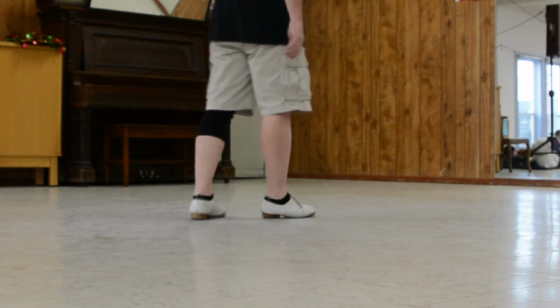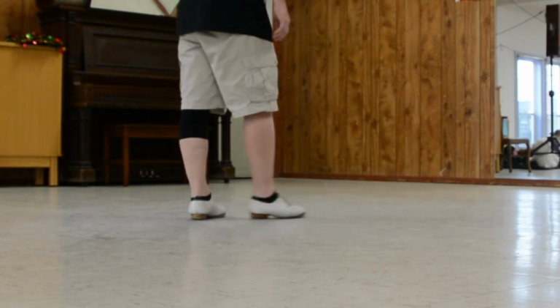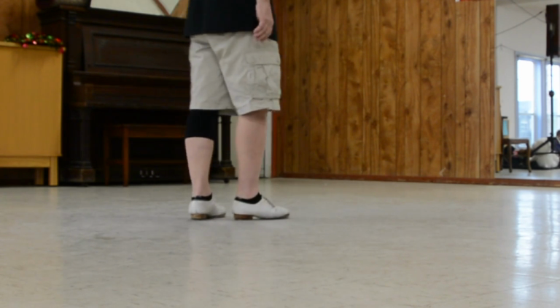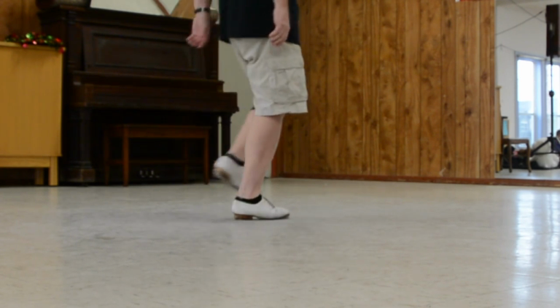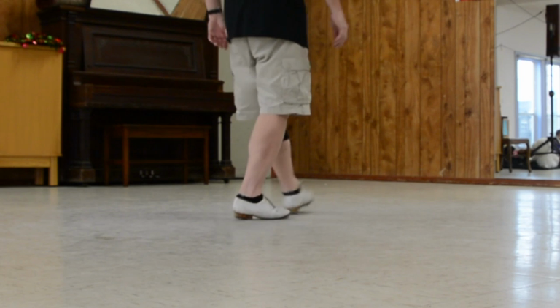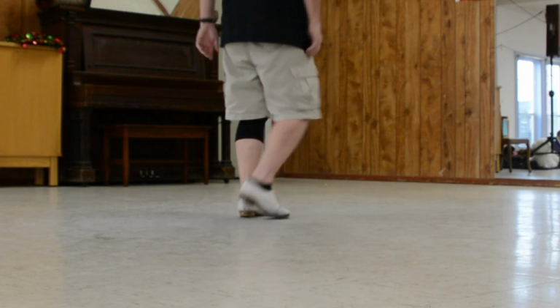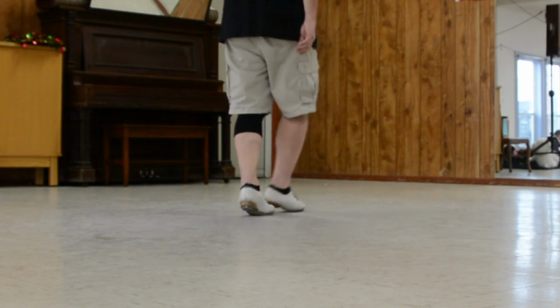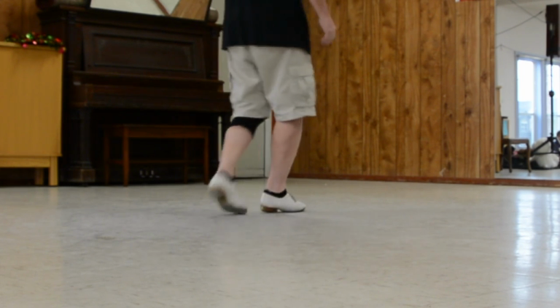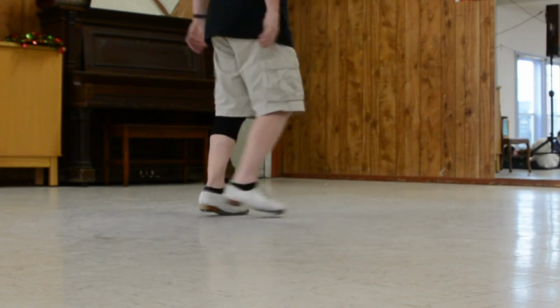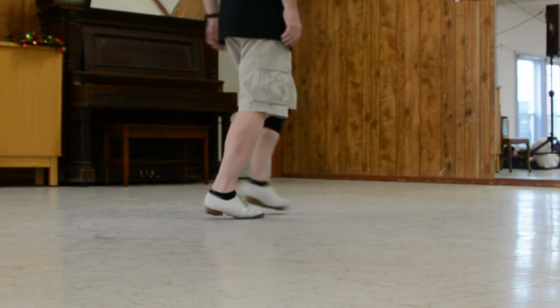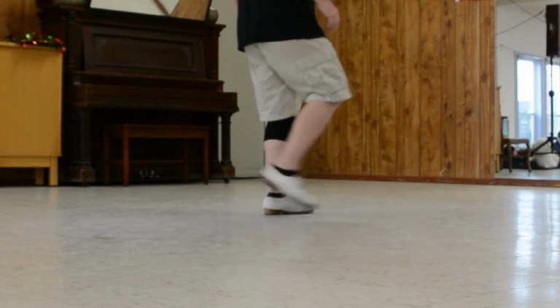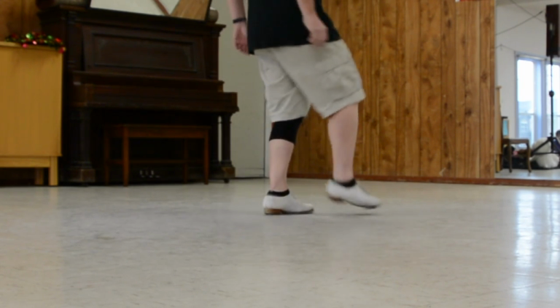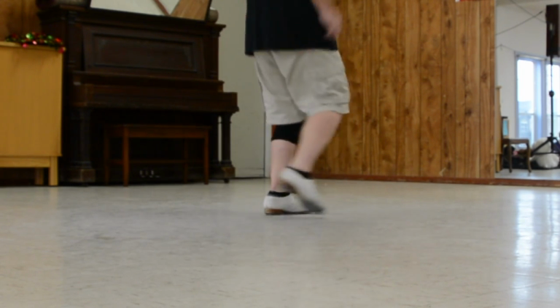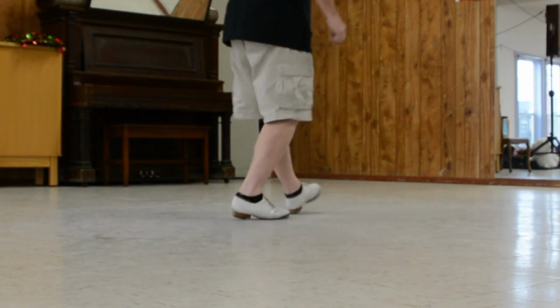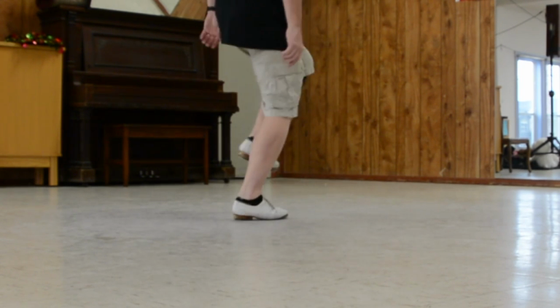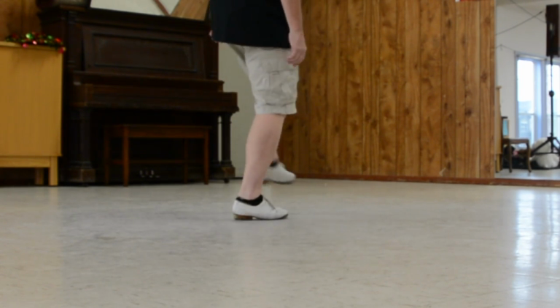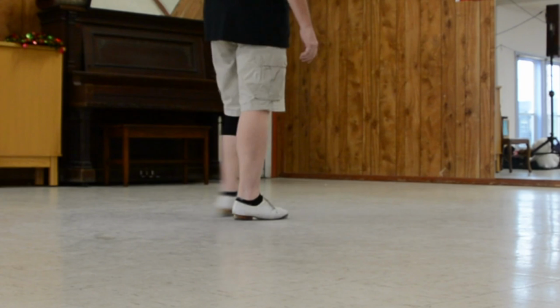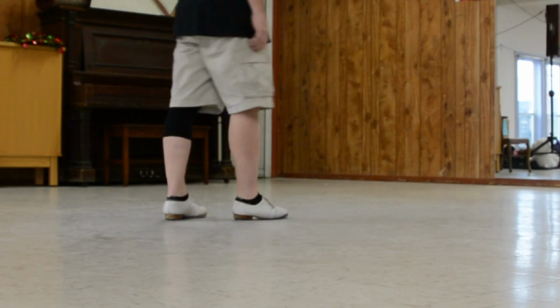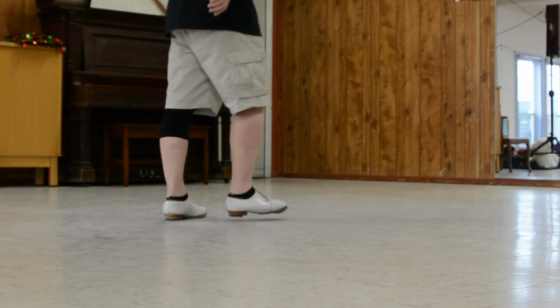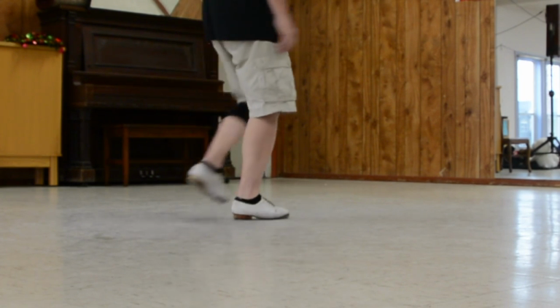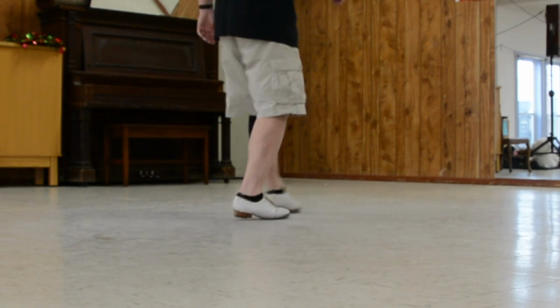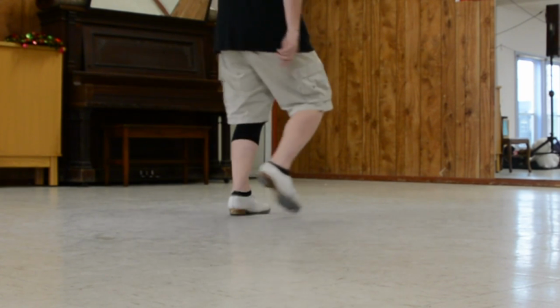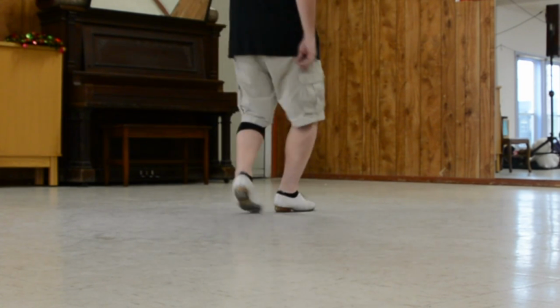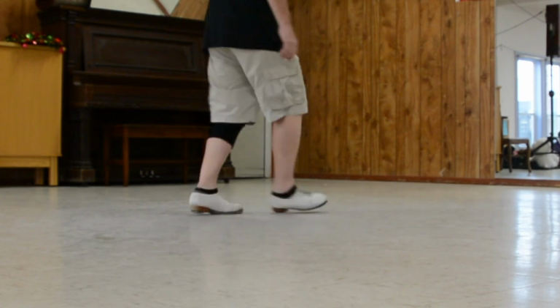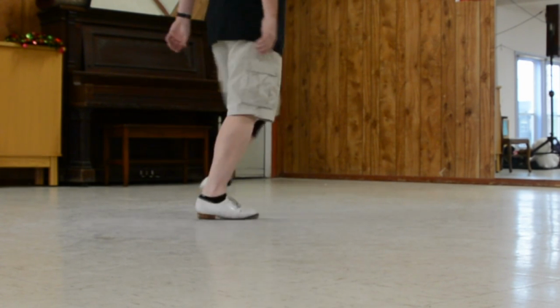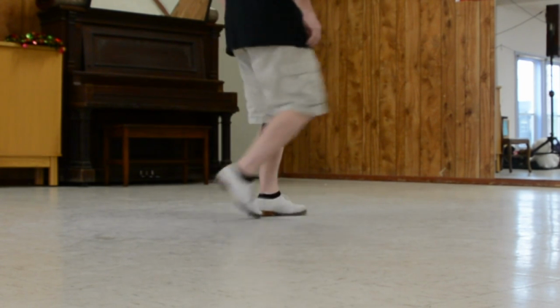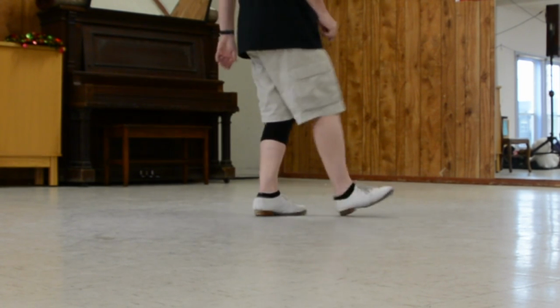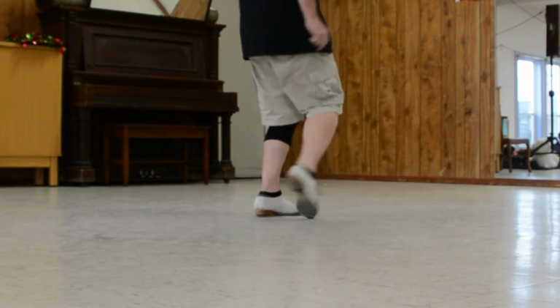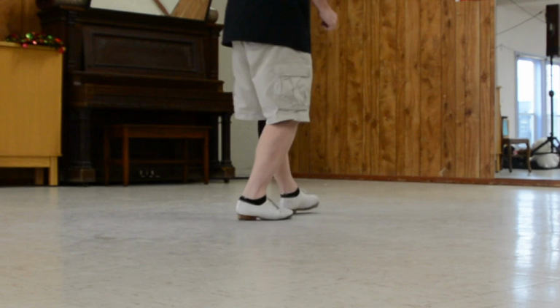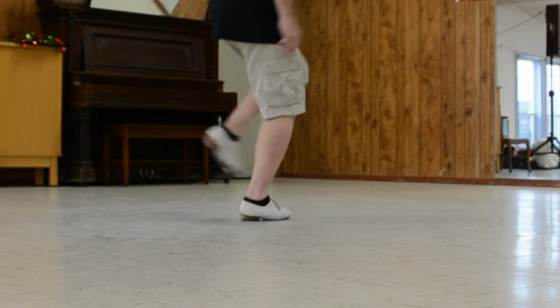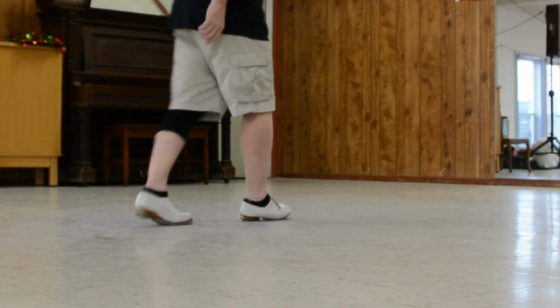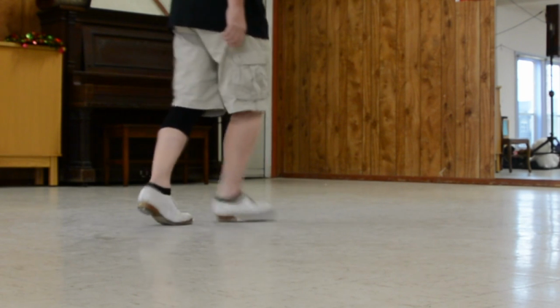So start like a mountain goat: double step, rock front, rock back, heel, toe, heel, lift, height. Ready? Go — double step, rock step, rock step, heel, toe, heel, lift, rock, step.